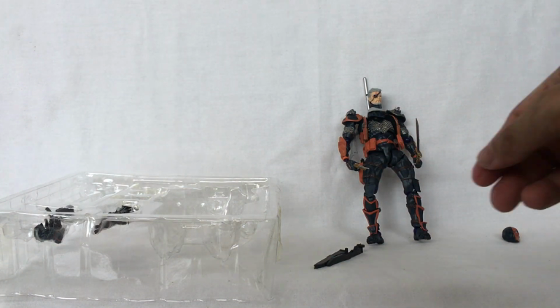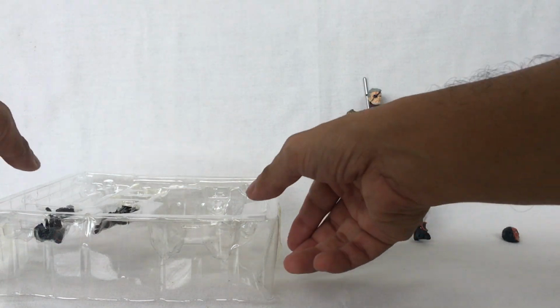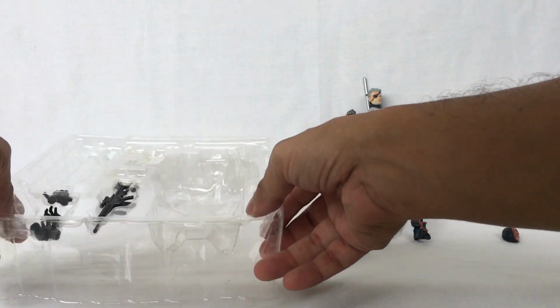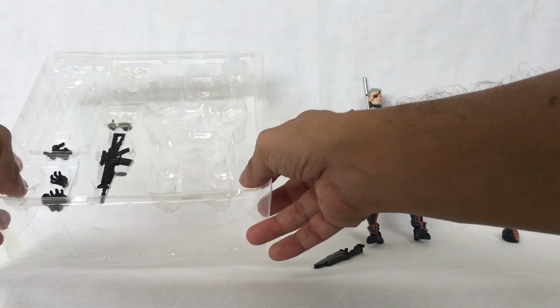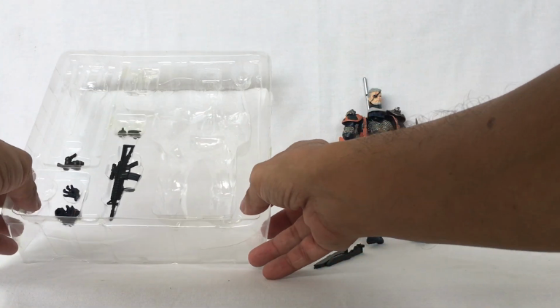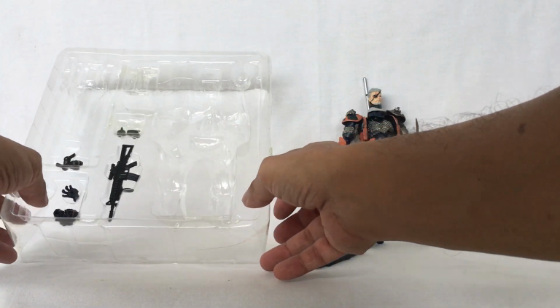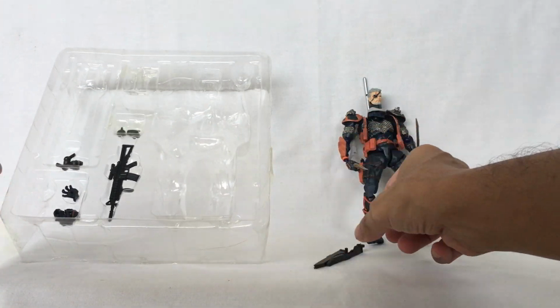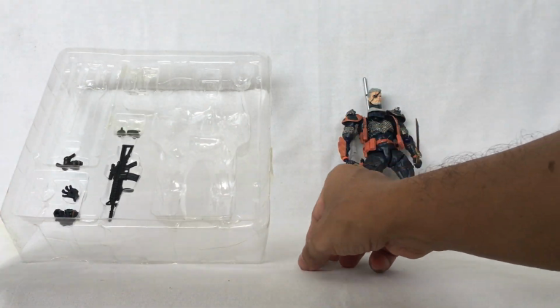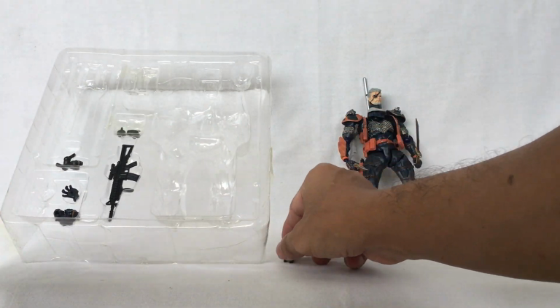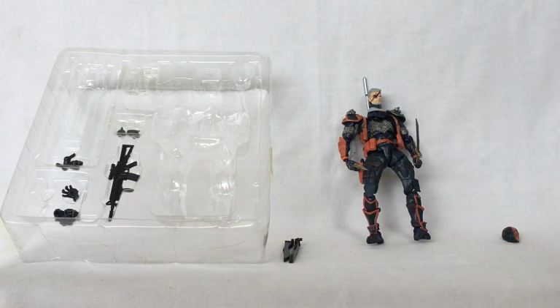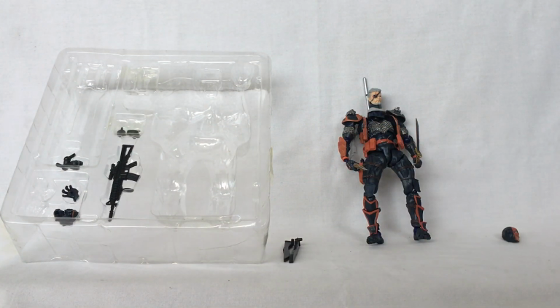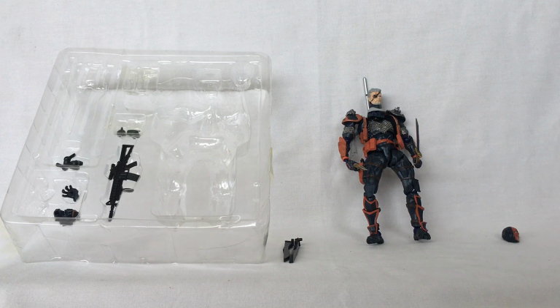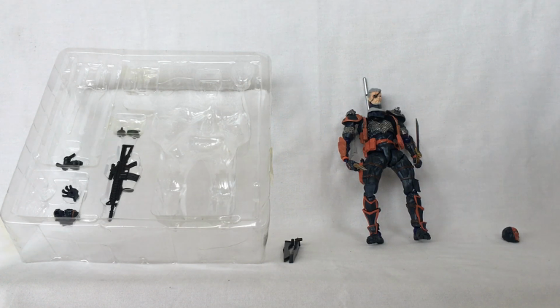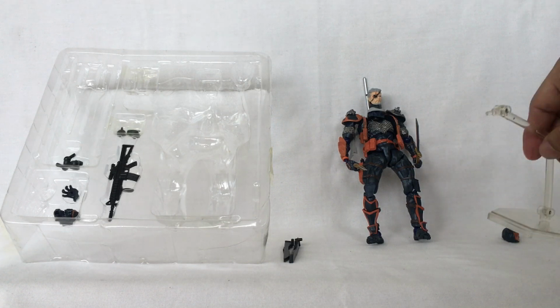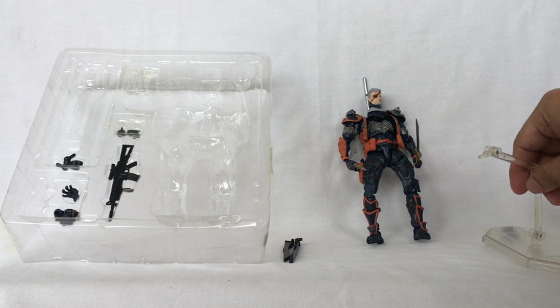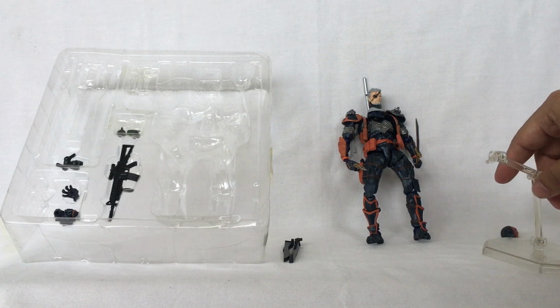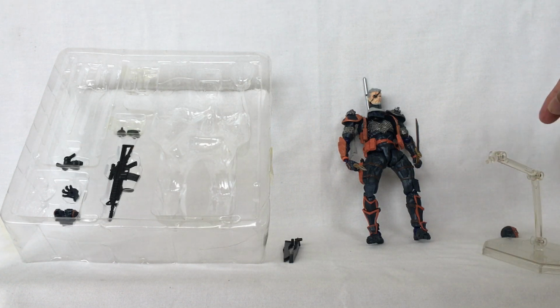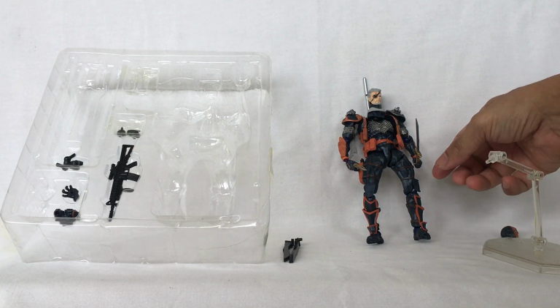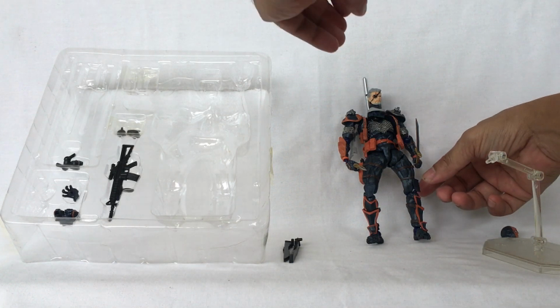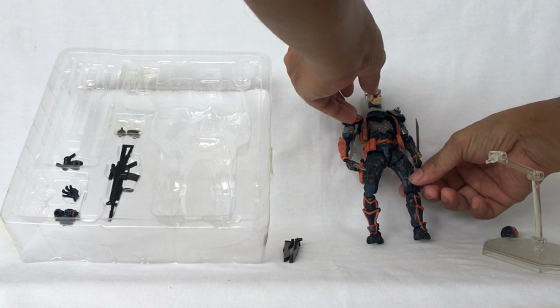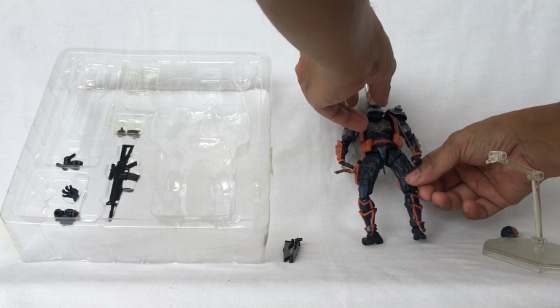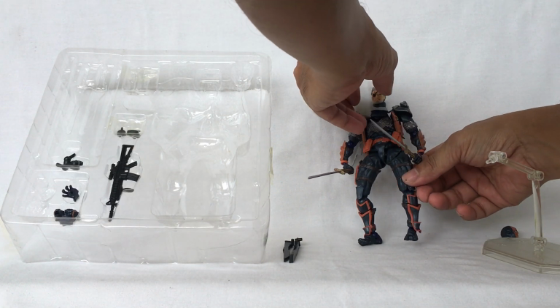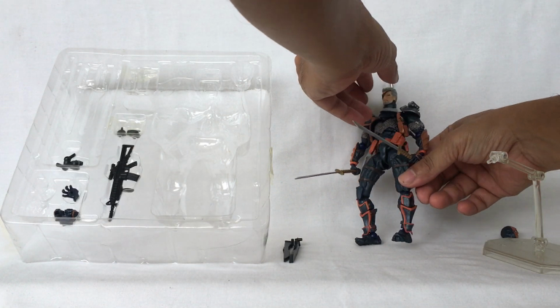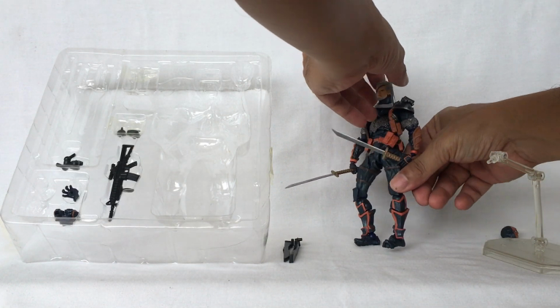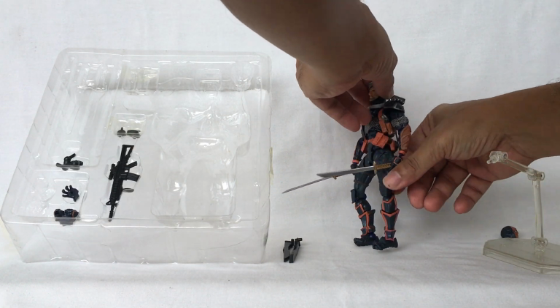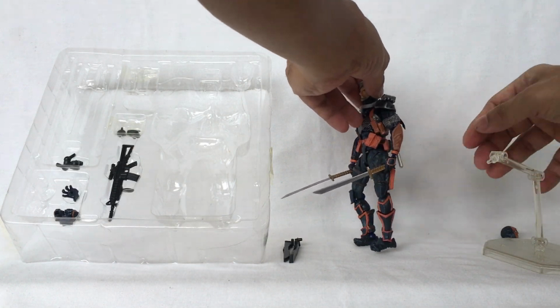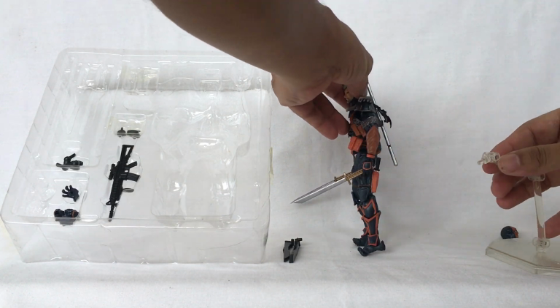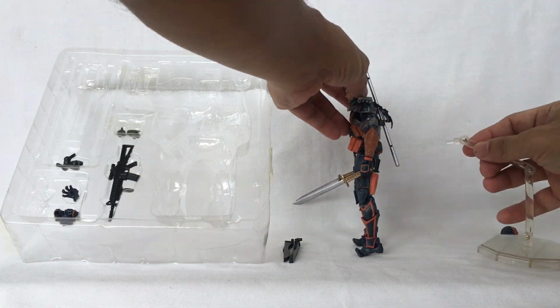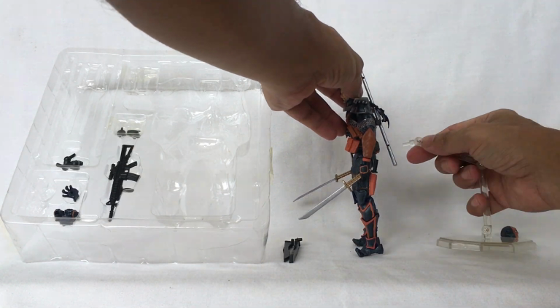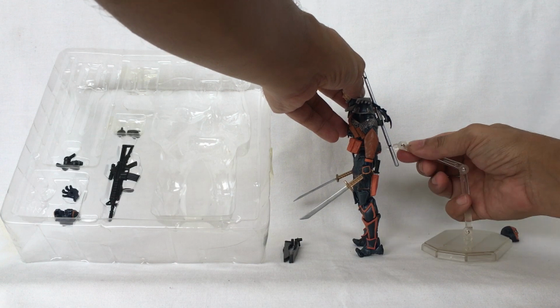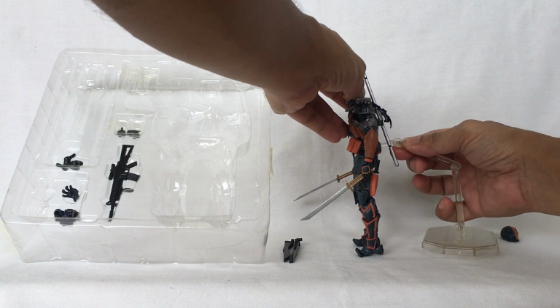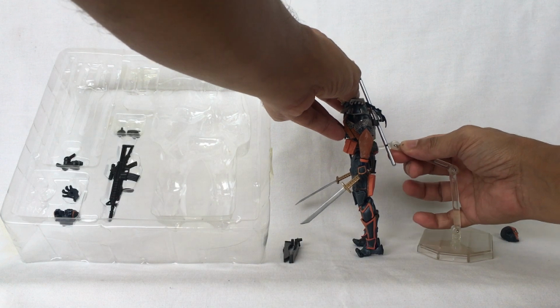And now for the figure stand. This figure stand, set it here.